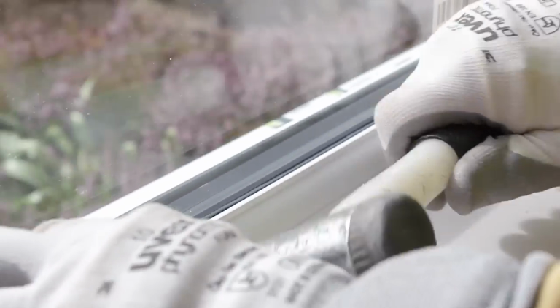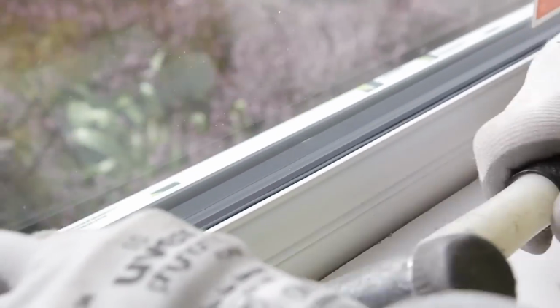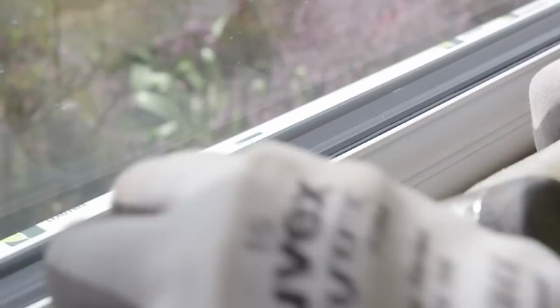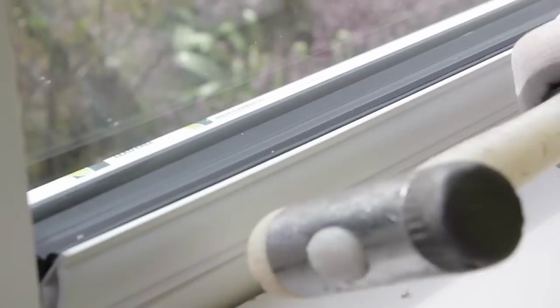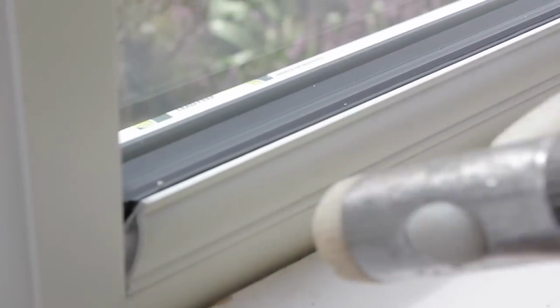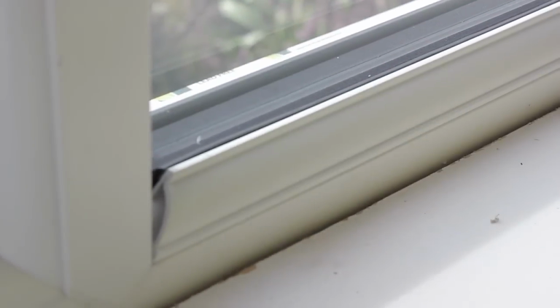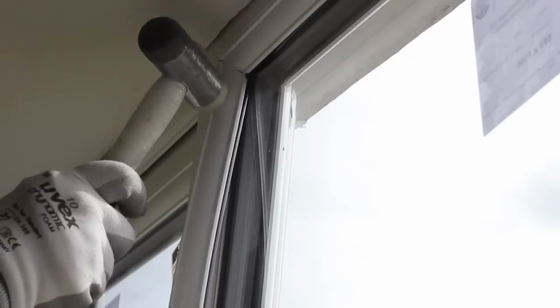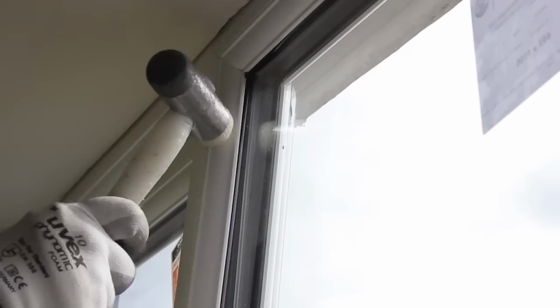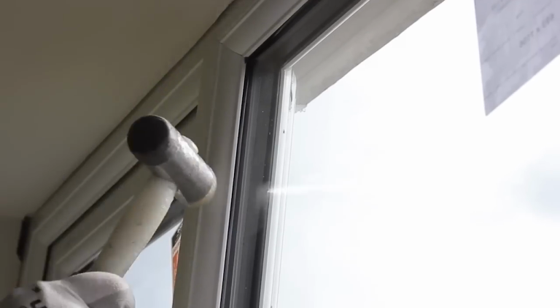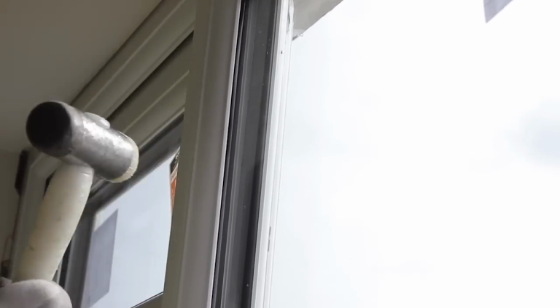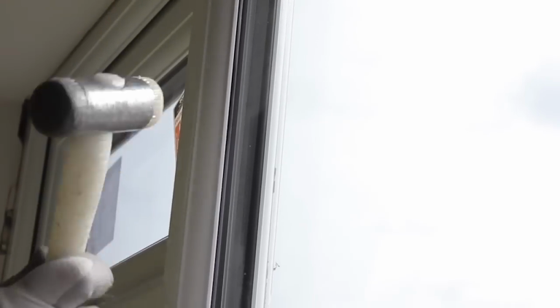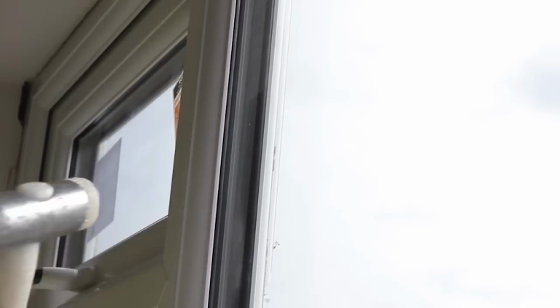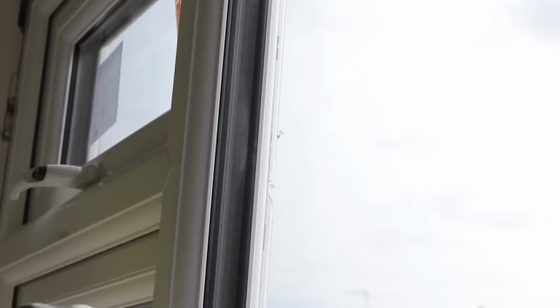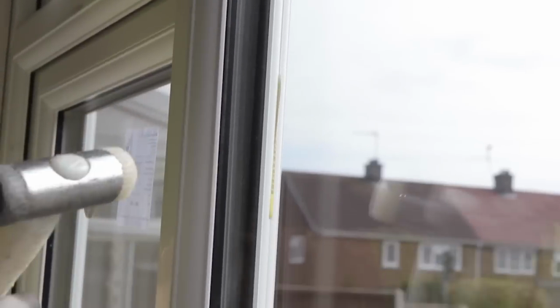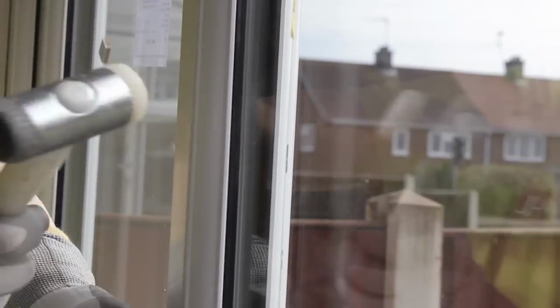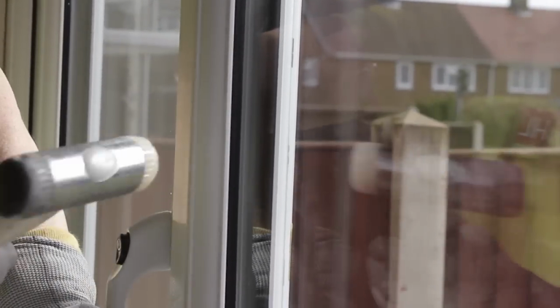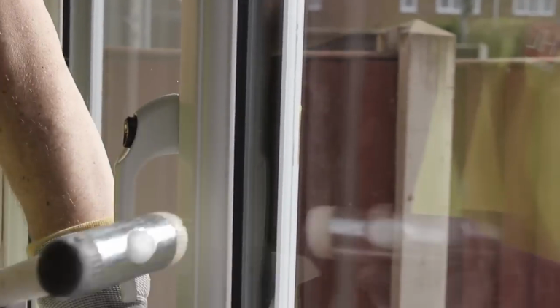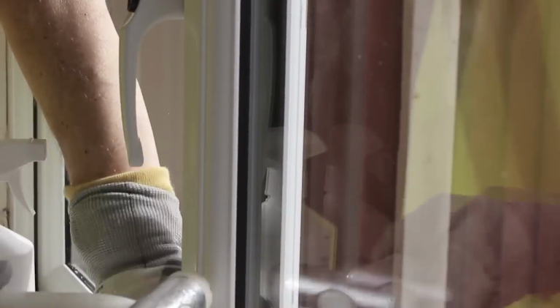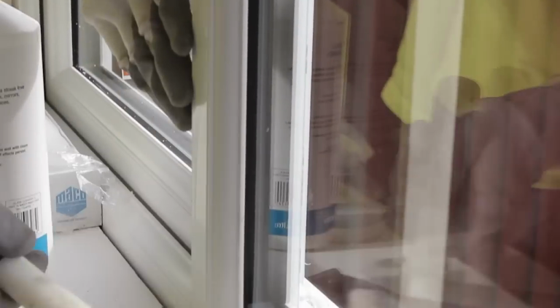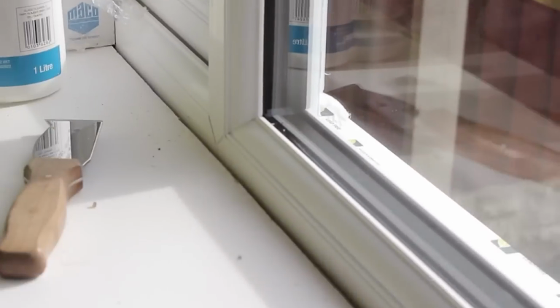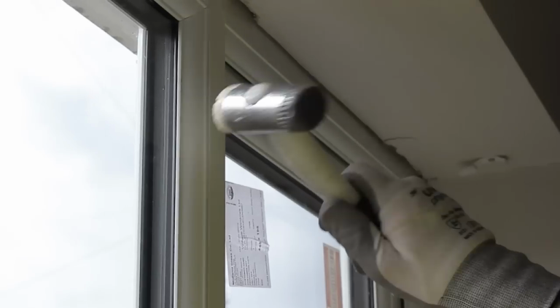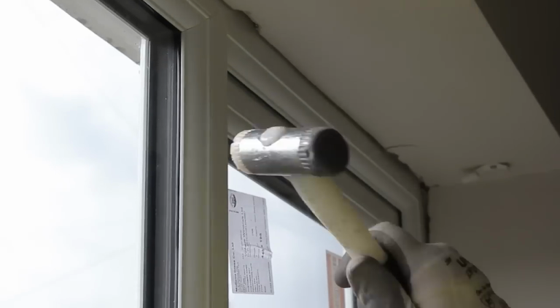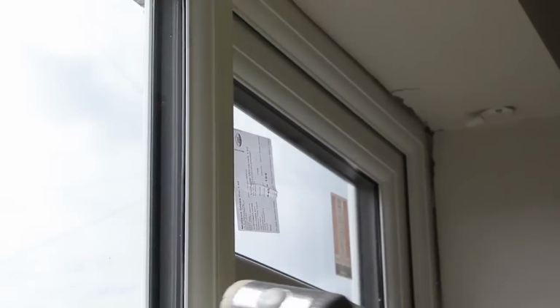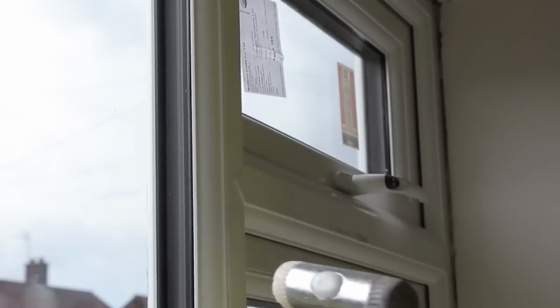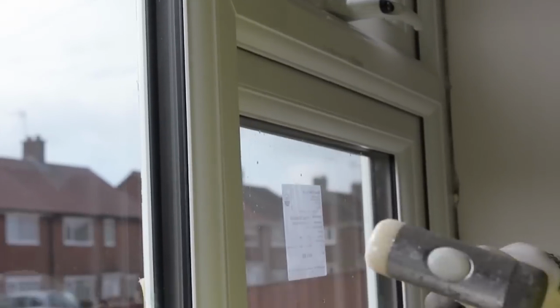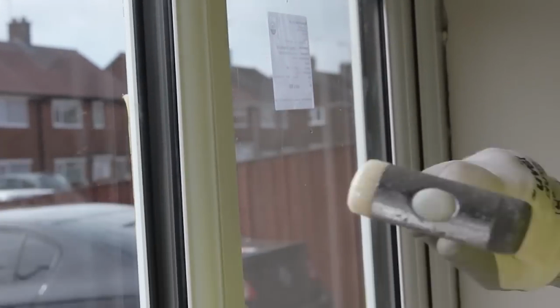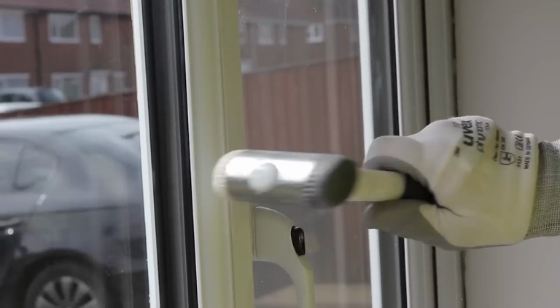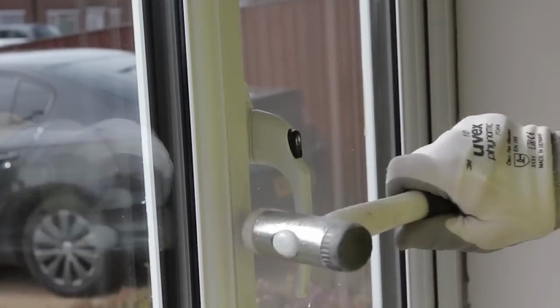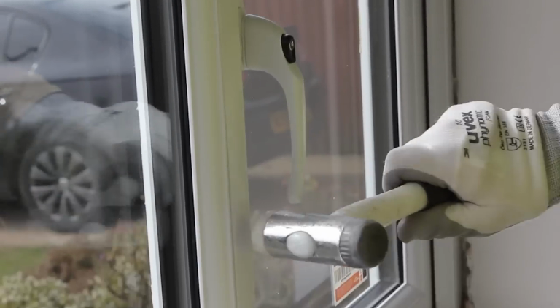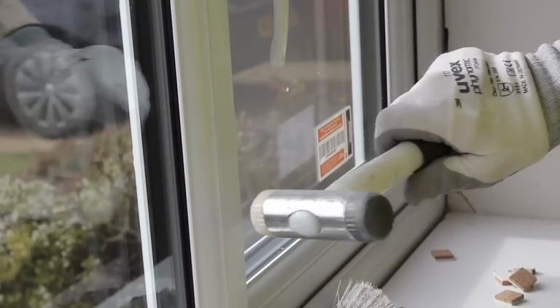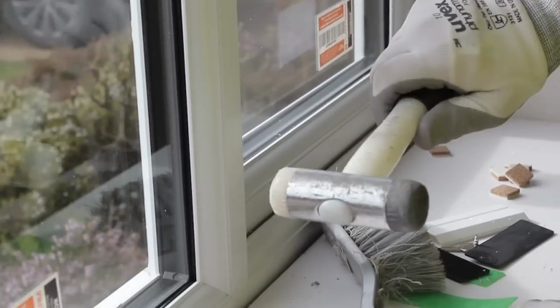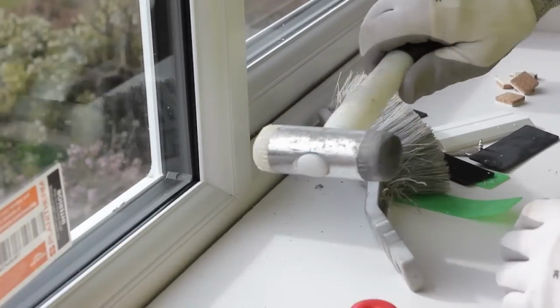The same method is used to glaze or deglaze a linear window, whether using 28 millimetre or 36 millimetre beads. This also applies to Linear's flush sash and patio door beads.